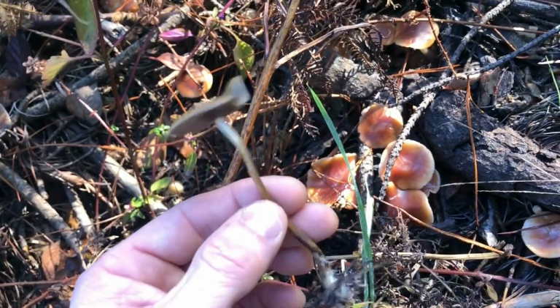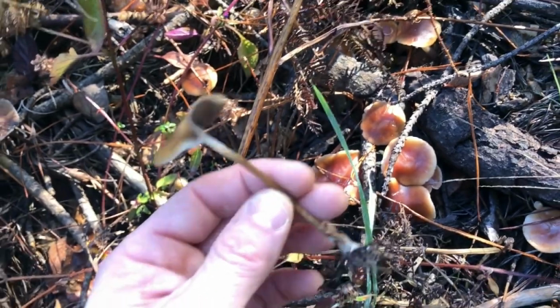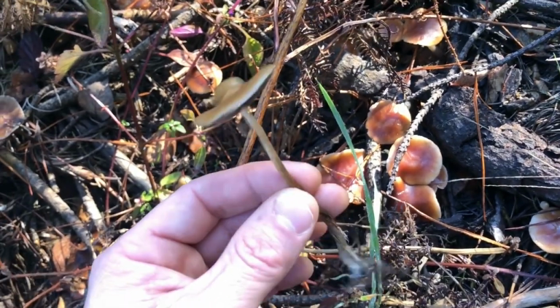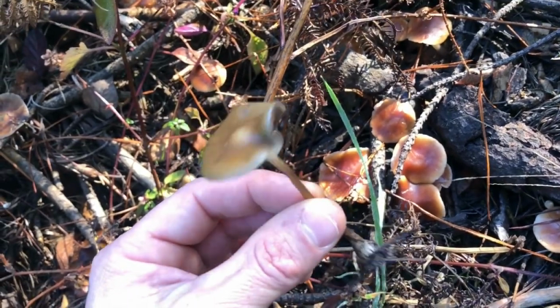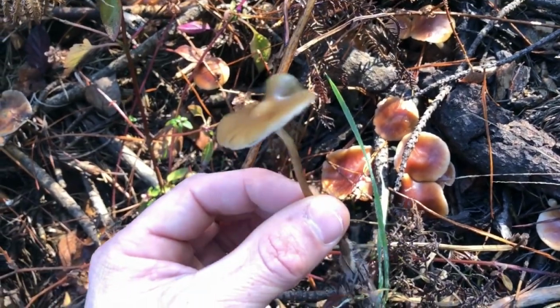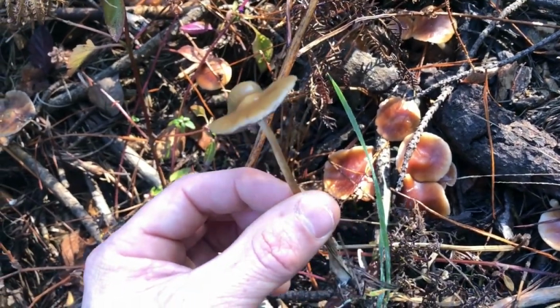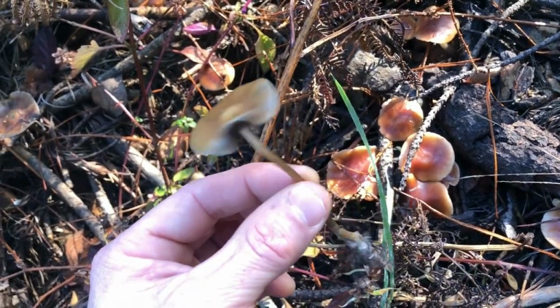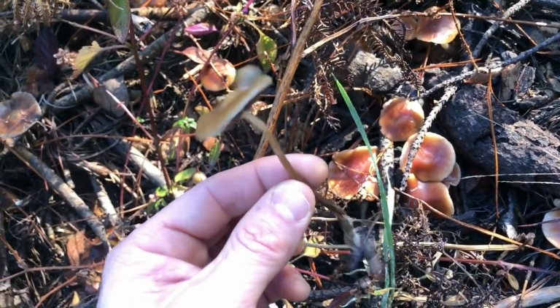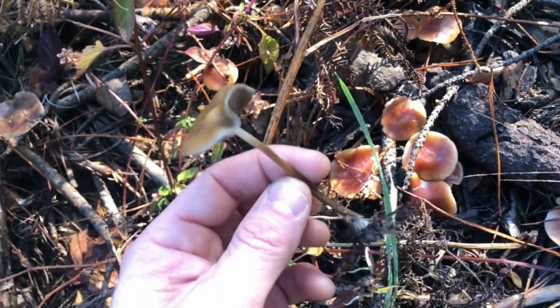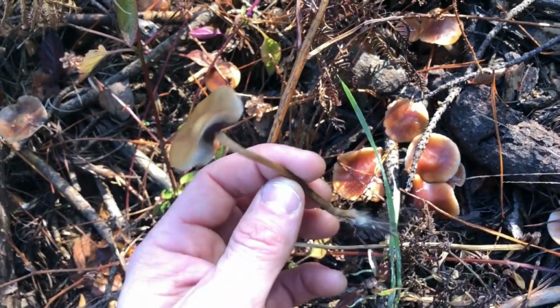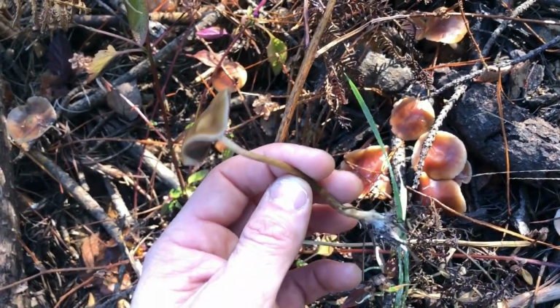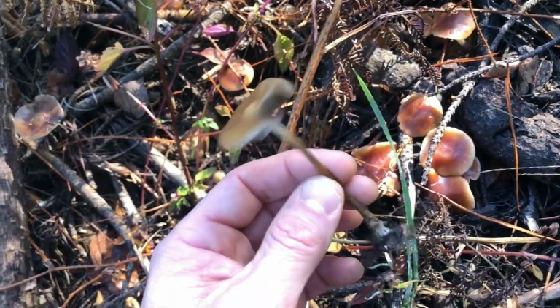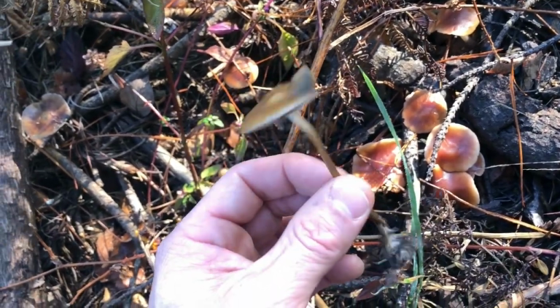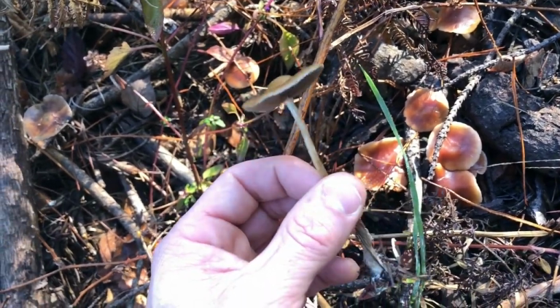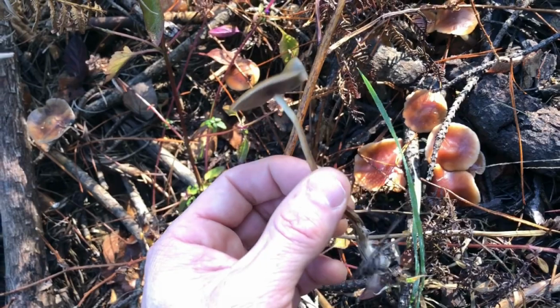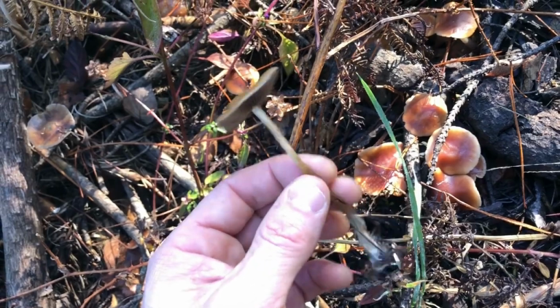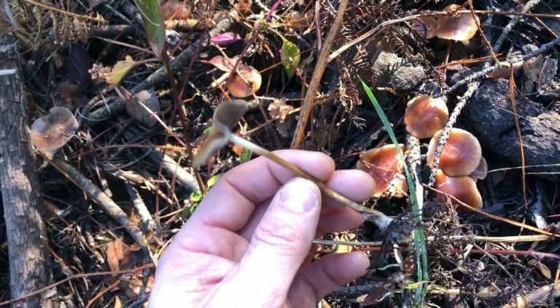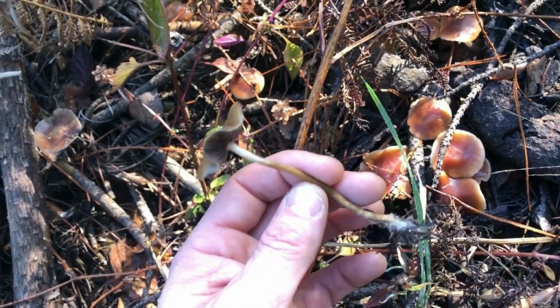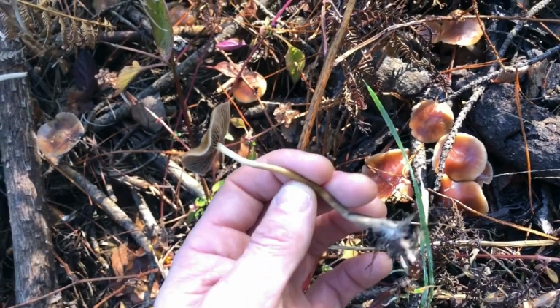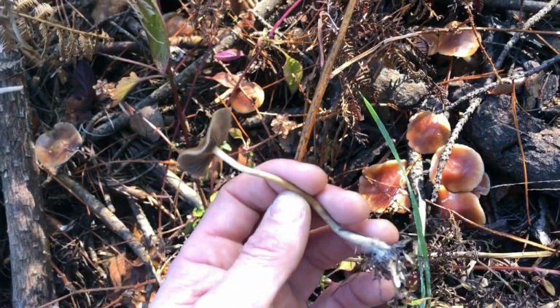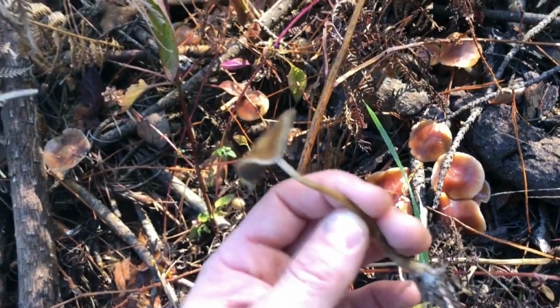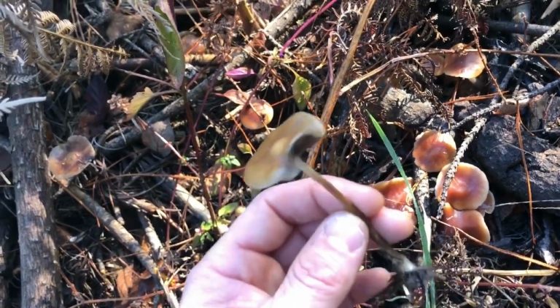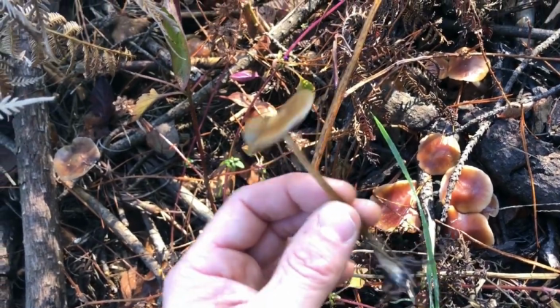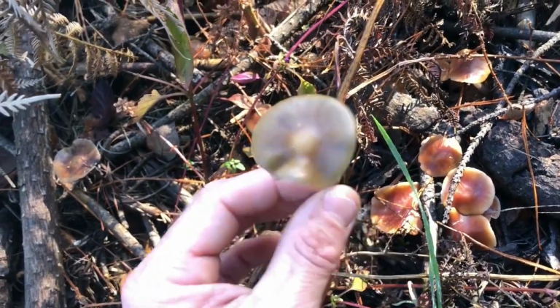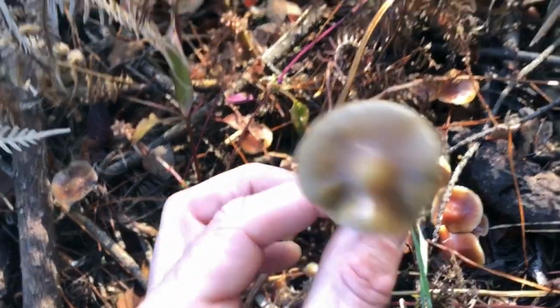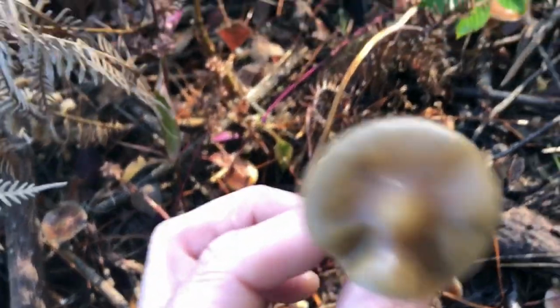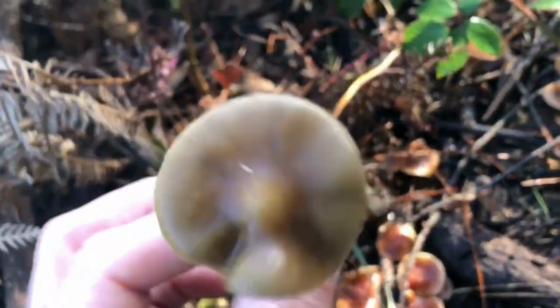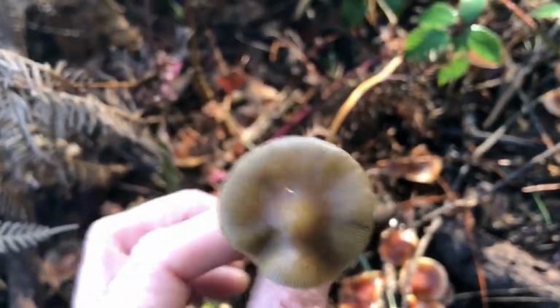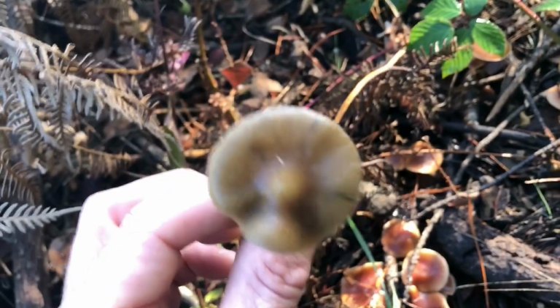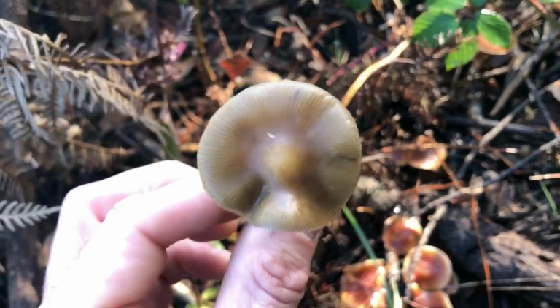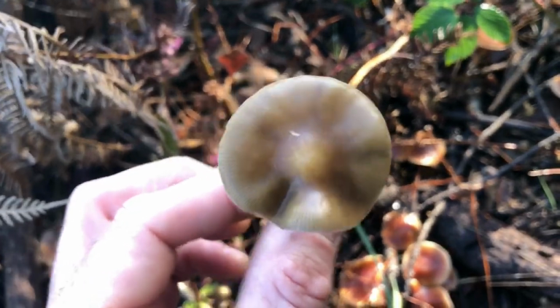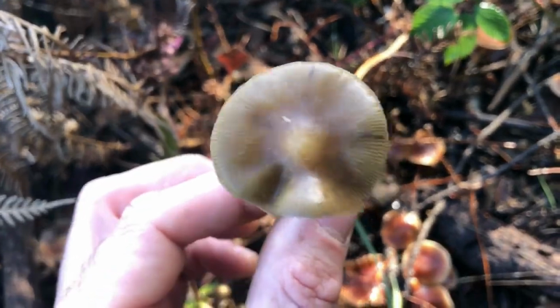They grow in clumps on stumps, in dead wood and rotting trunks, in bark chip mulch. Cubensis grow in the poo of cows. Check that out — there's a nip.